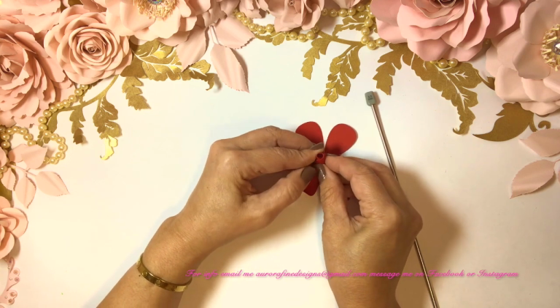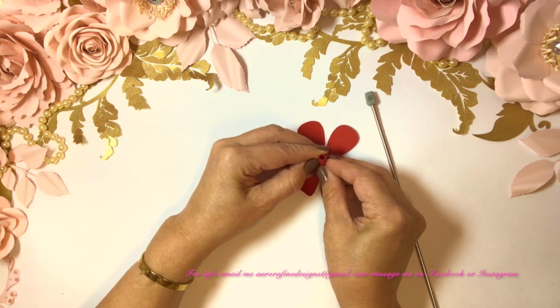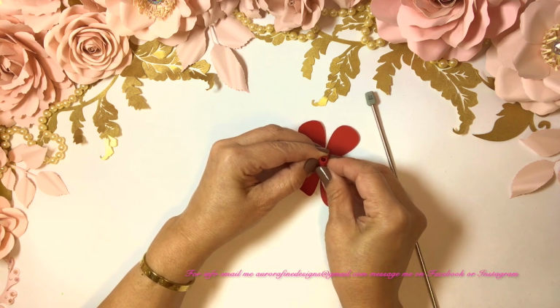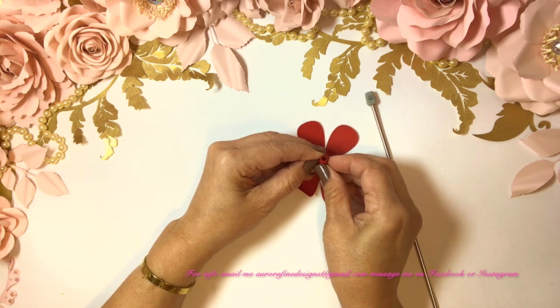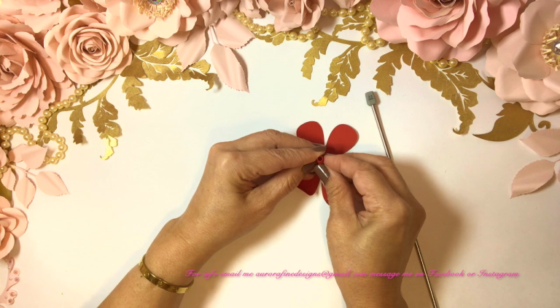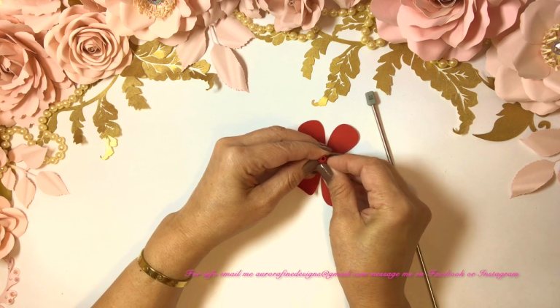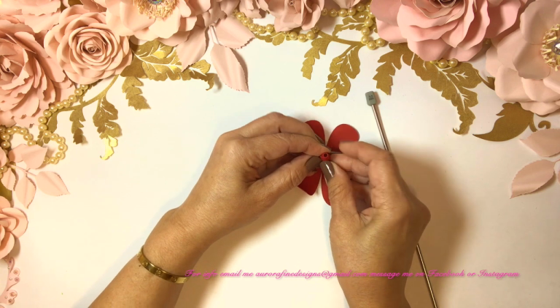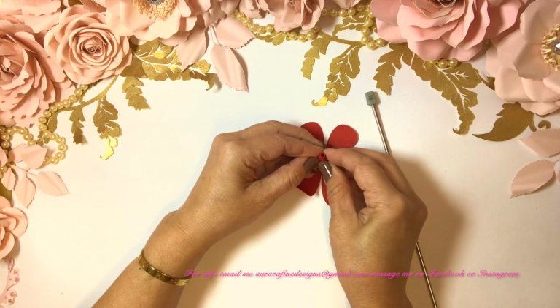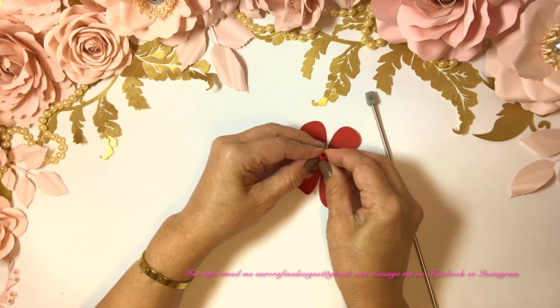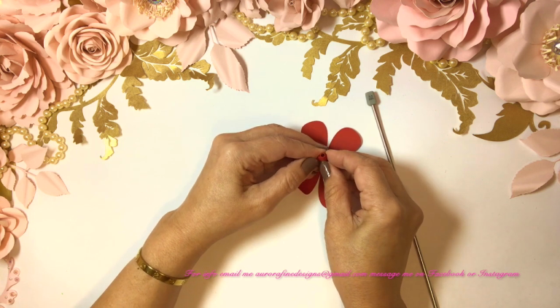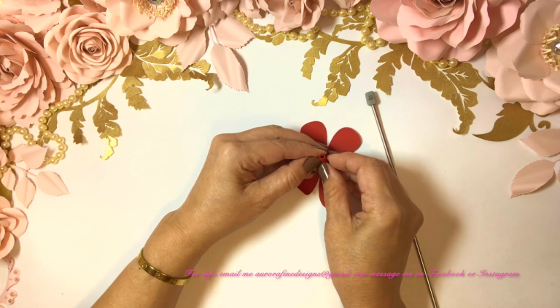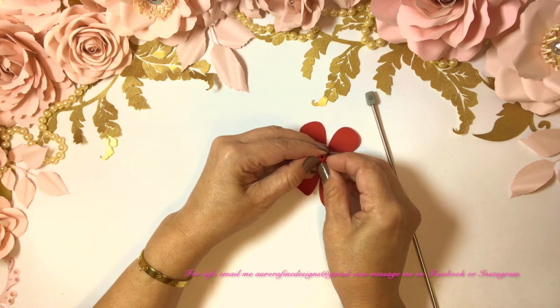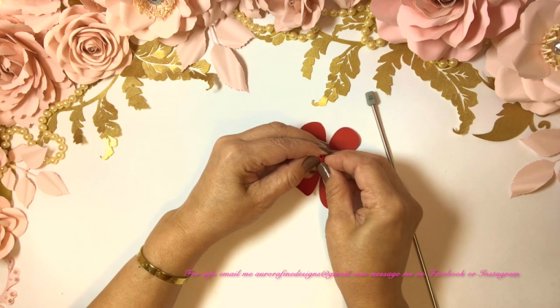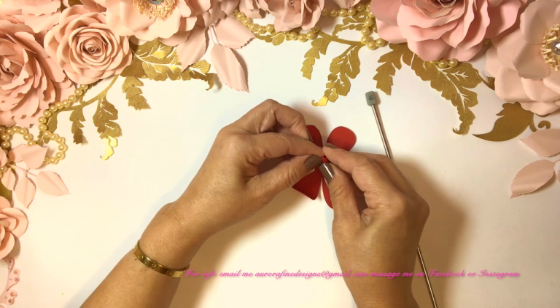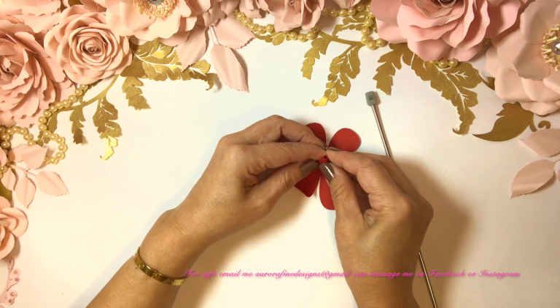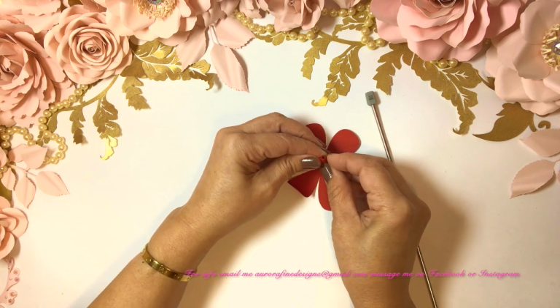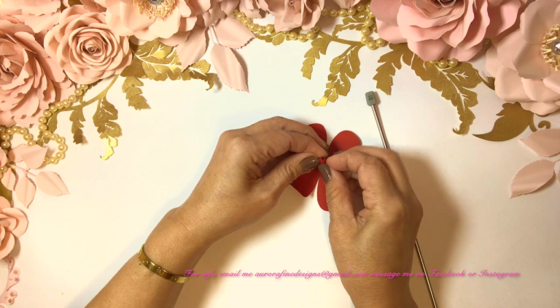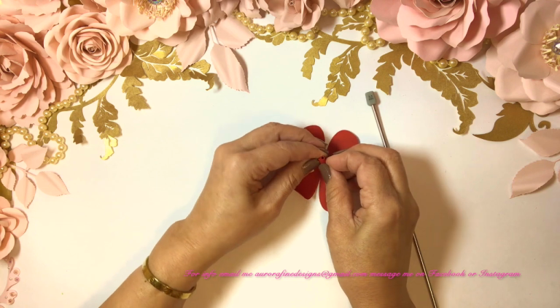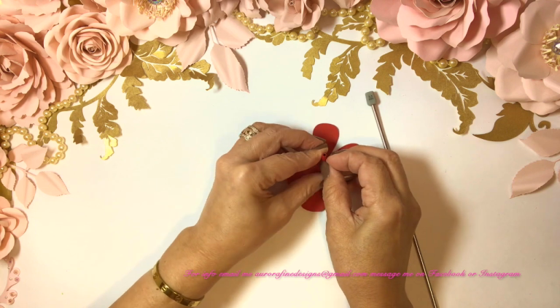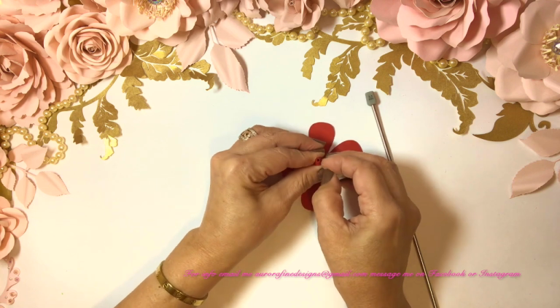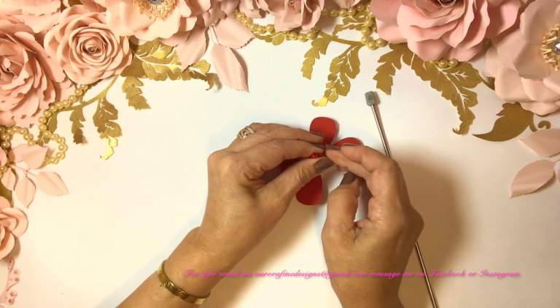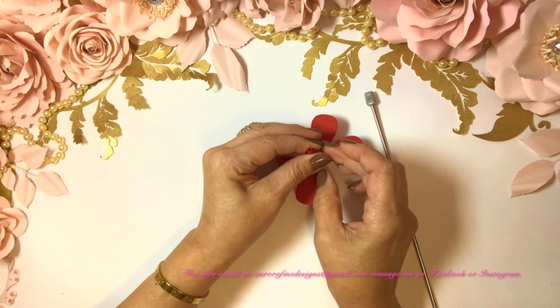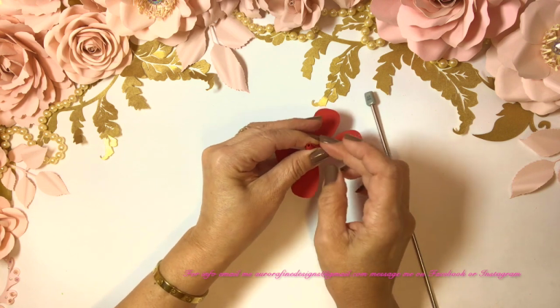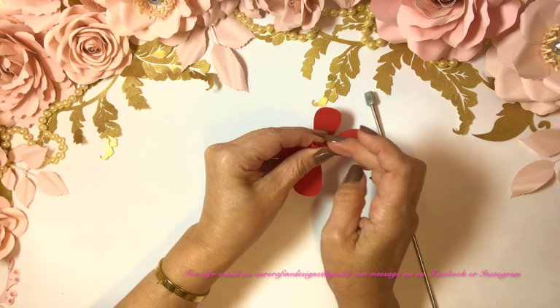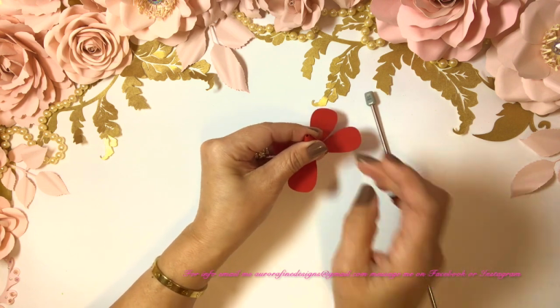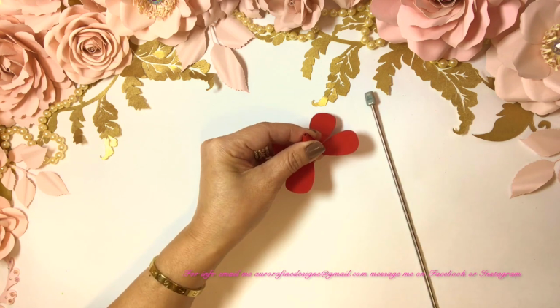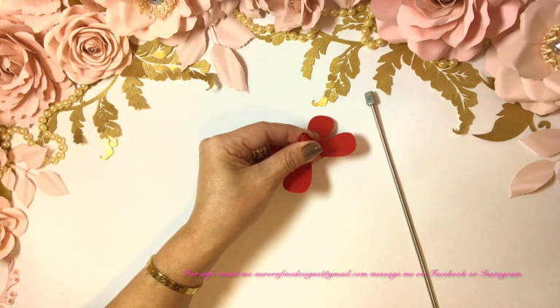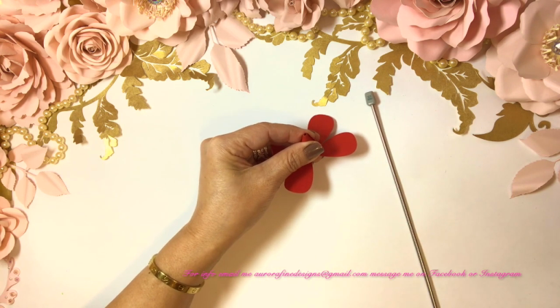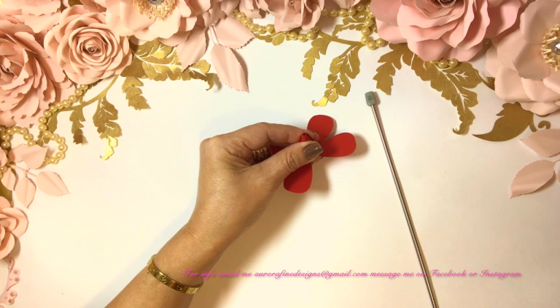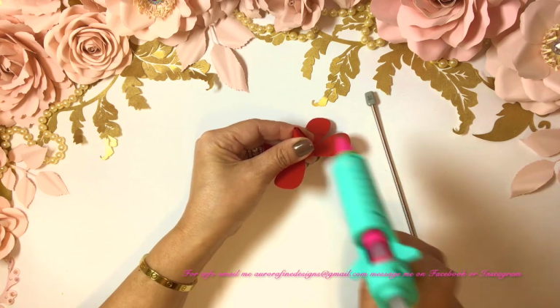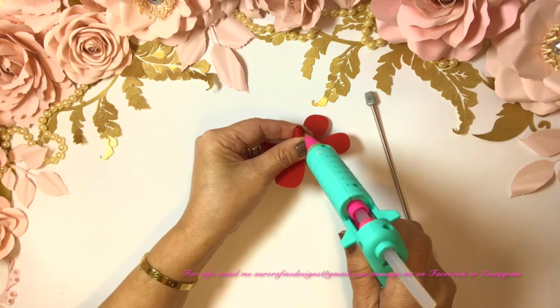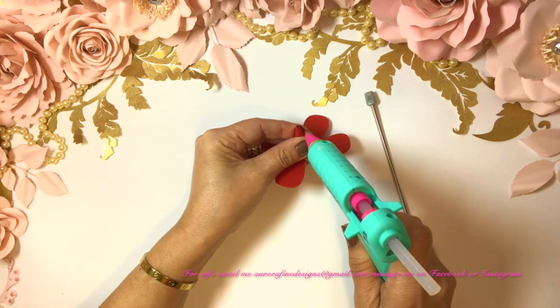OK, we'll leave it like that and now we're going to bring them together, bring them up just like this. Close it tight — I like it tight.